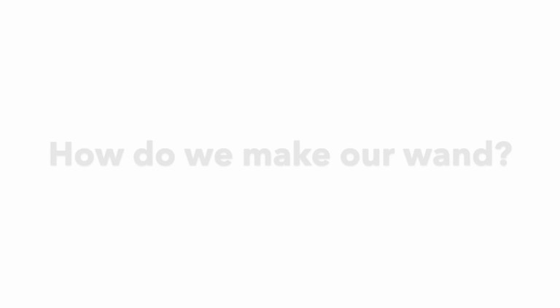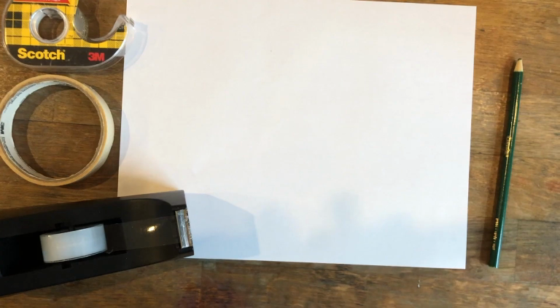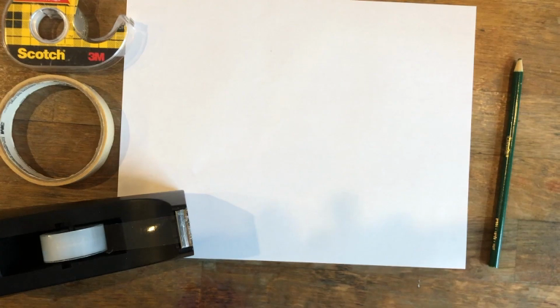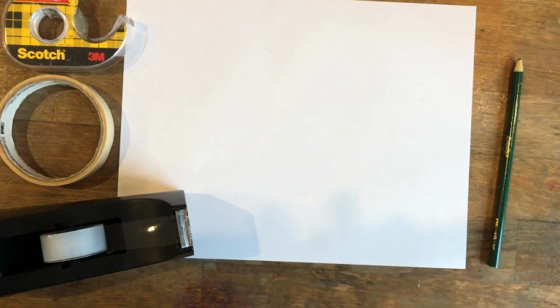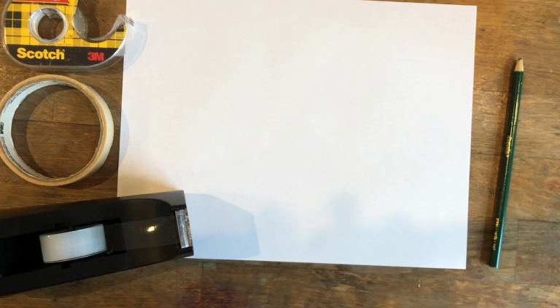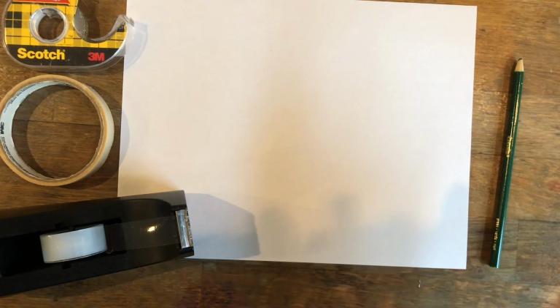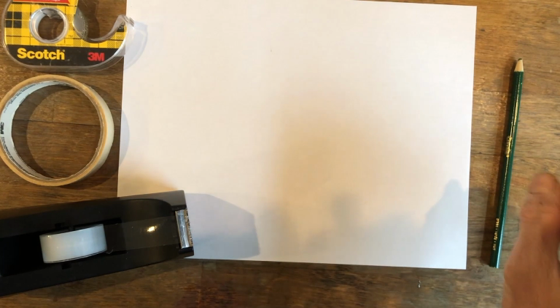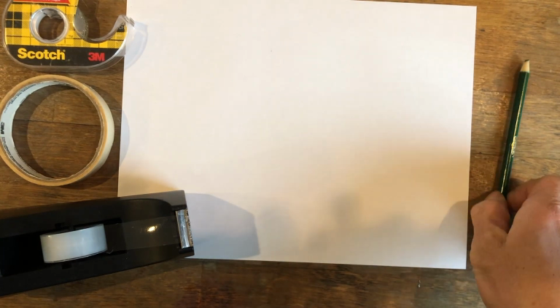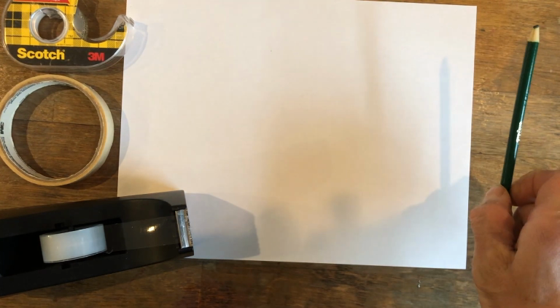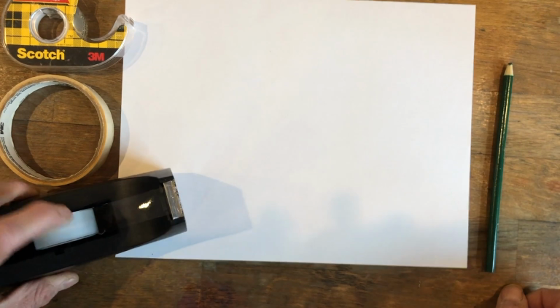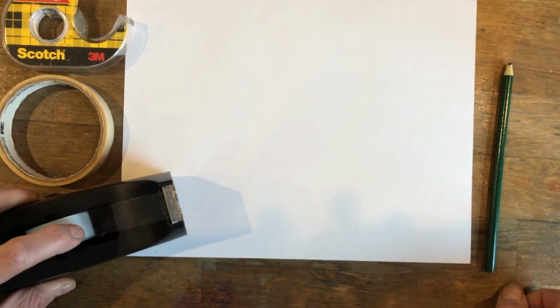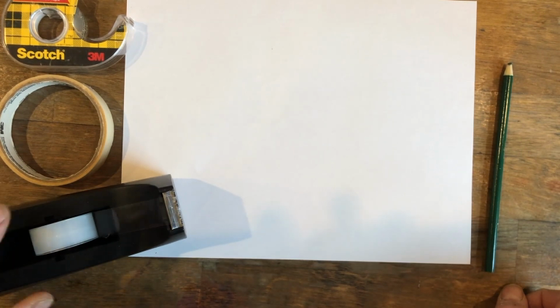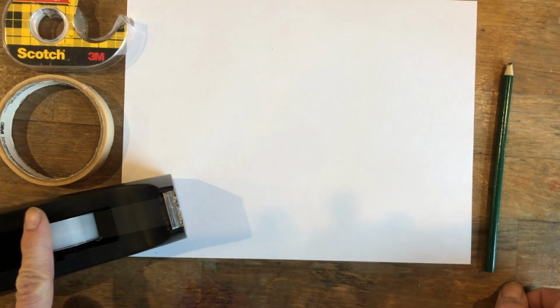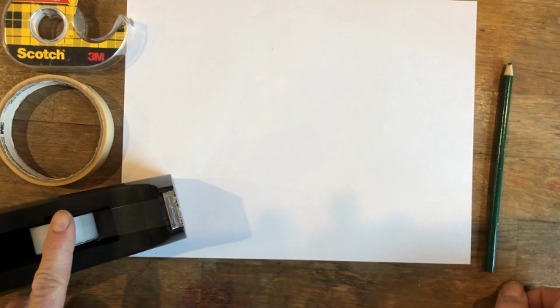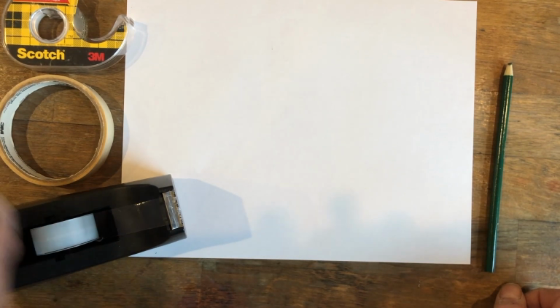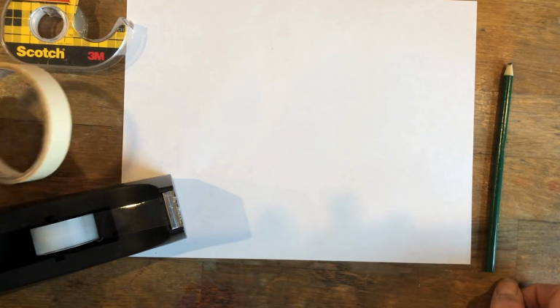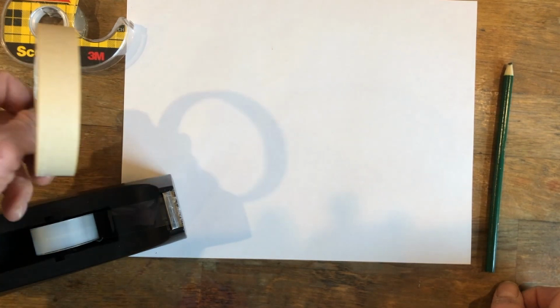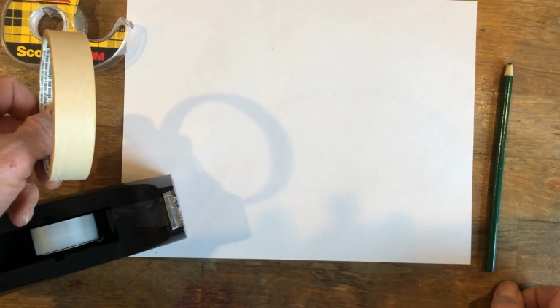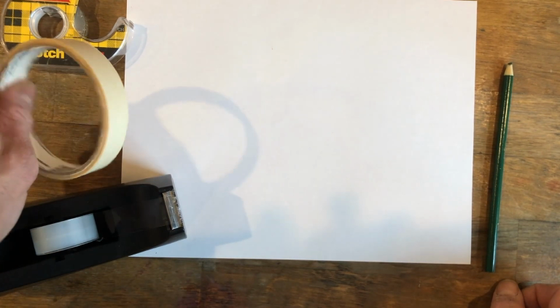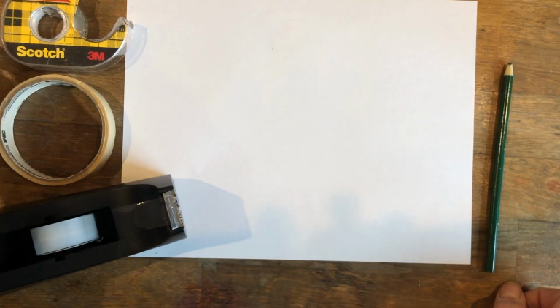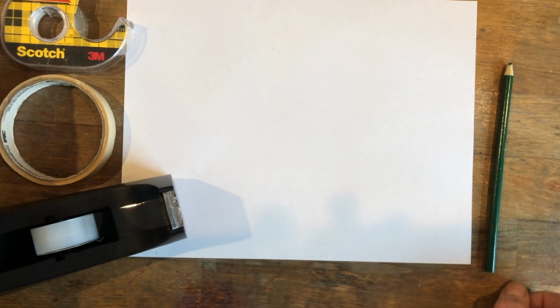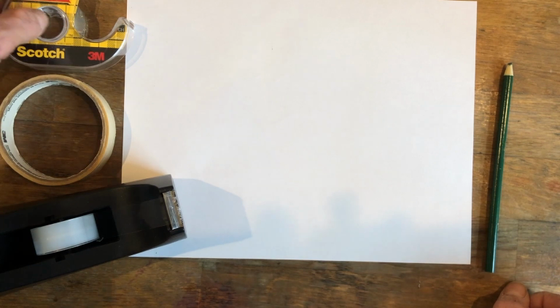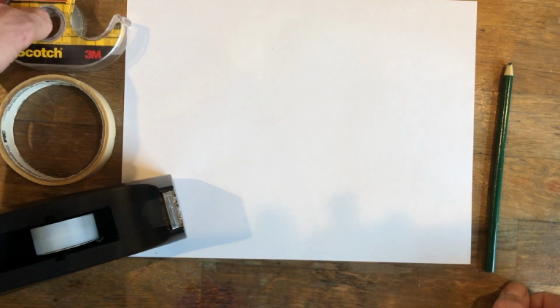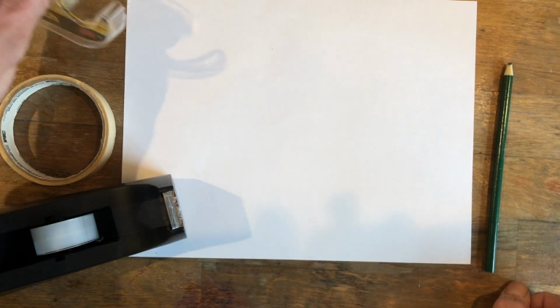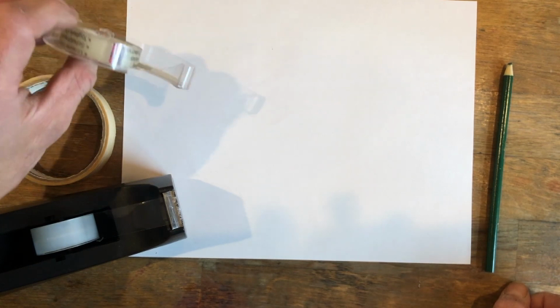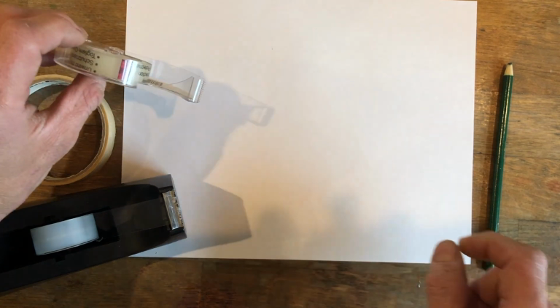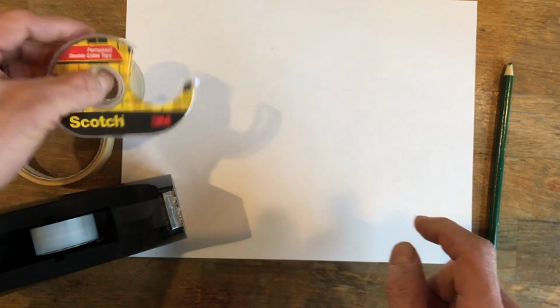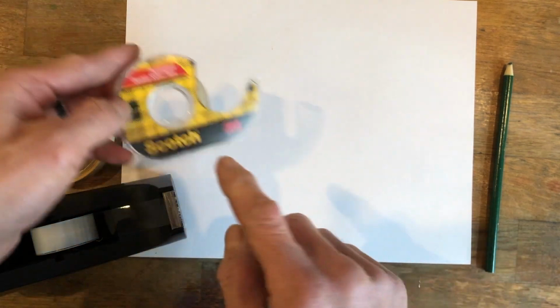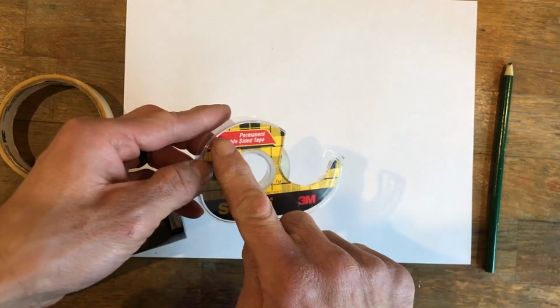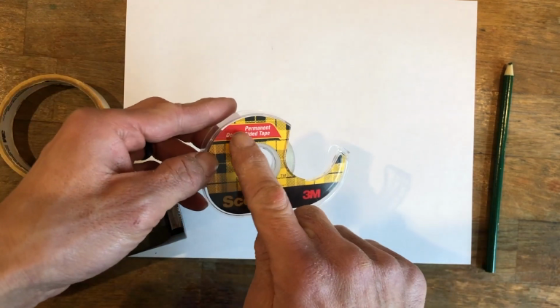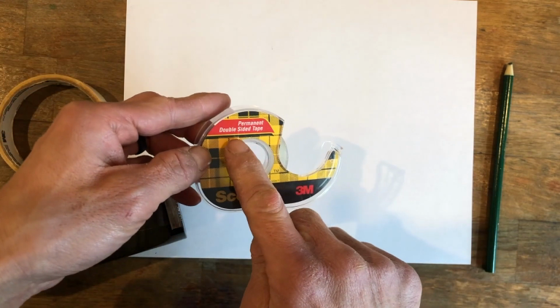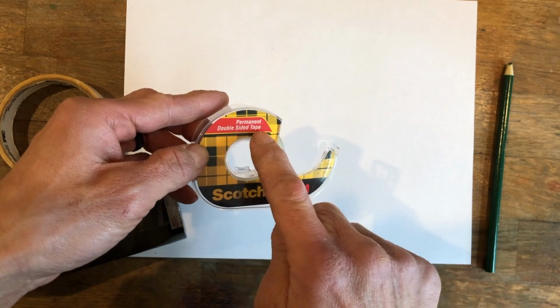To make your wand, you're going to need a piece of paper, a pencil, and if you have clear tape or transparent tape. You could also use masking tape, and if you happen to have double-sided tape, you could use double-sided tape because it will make rolling the wands easier.